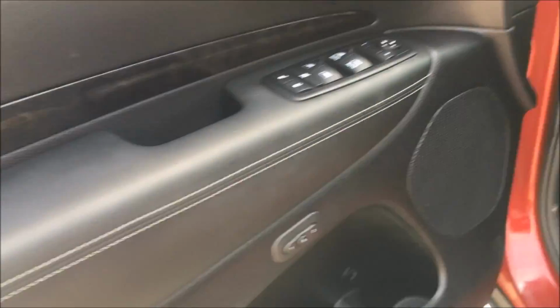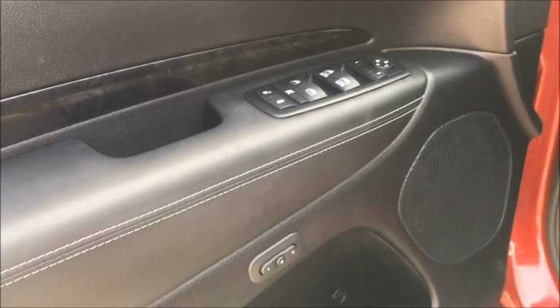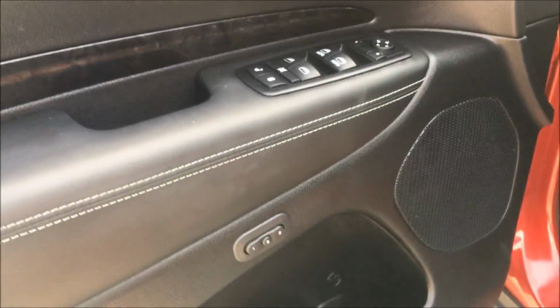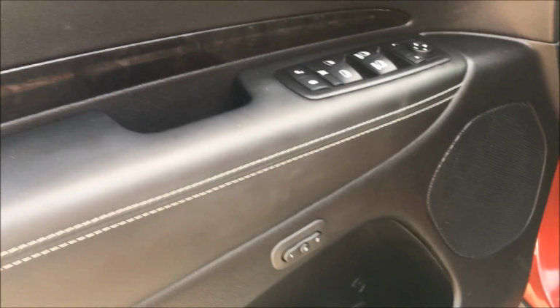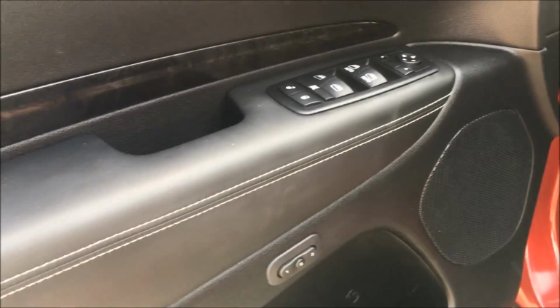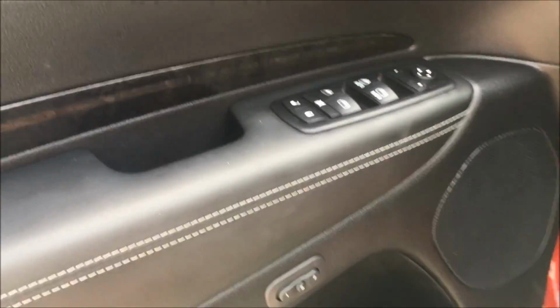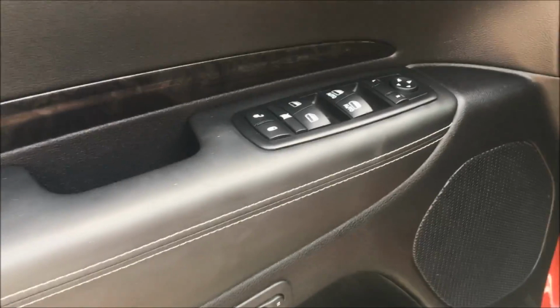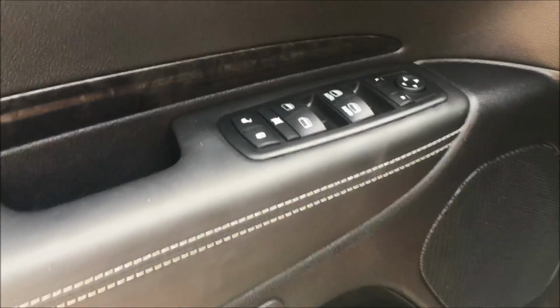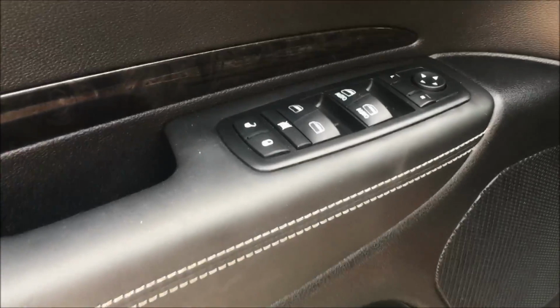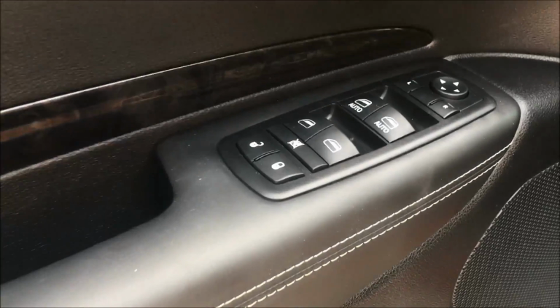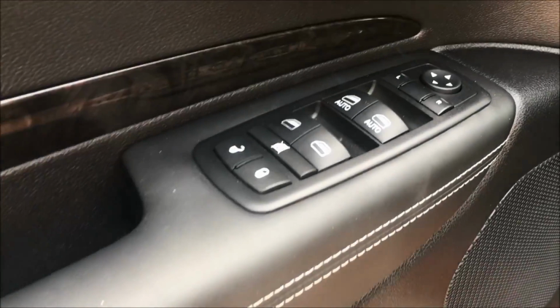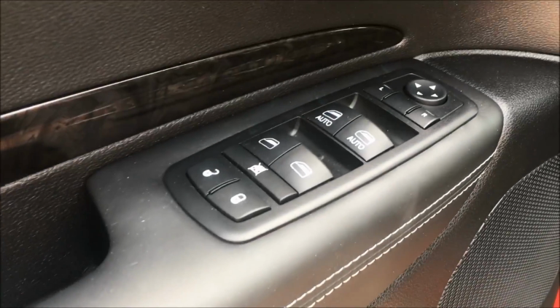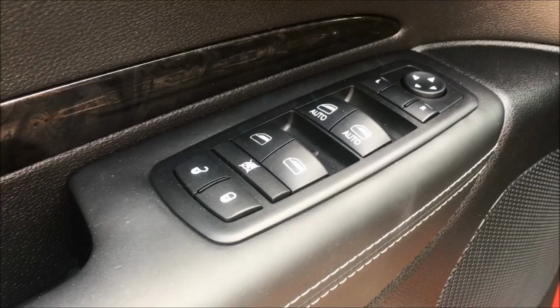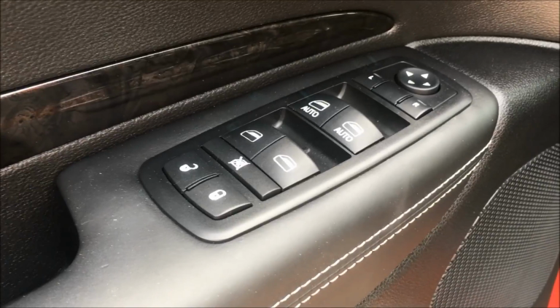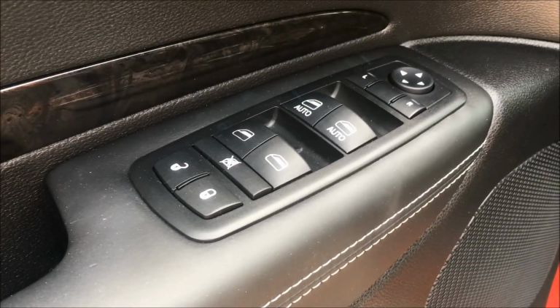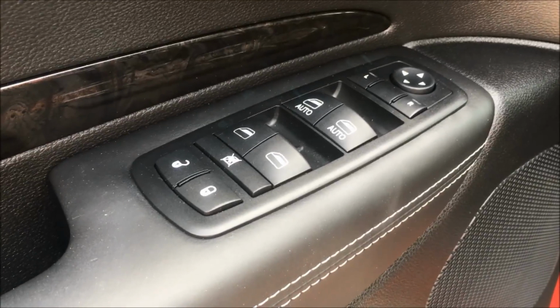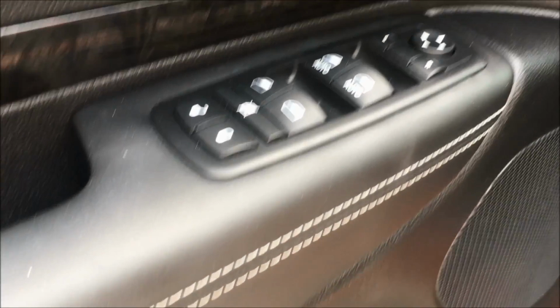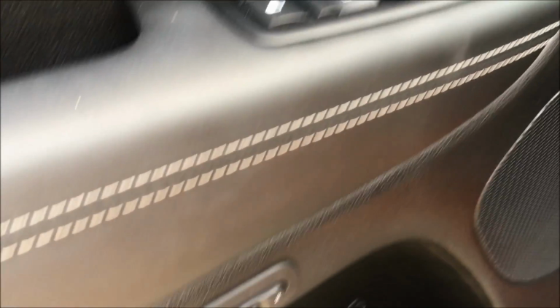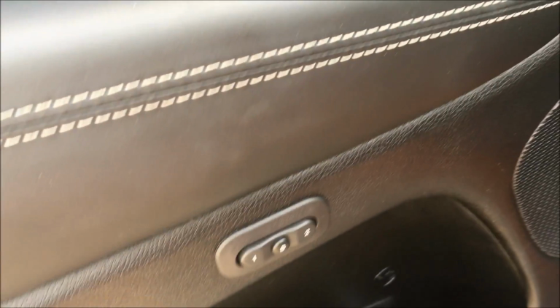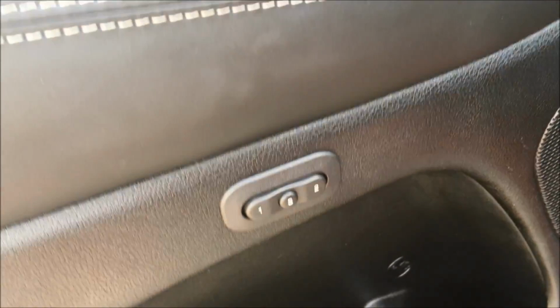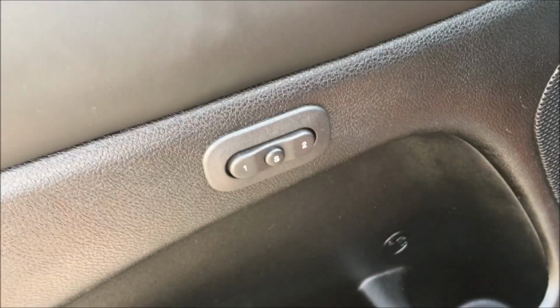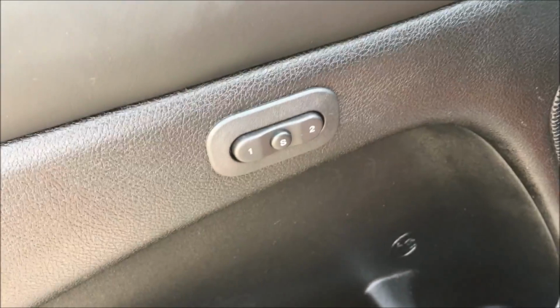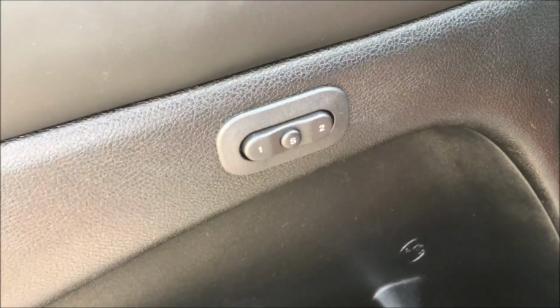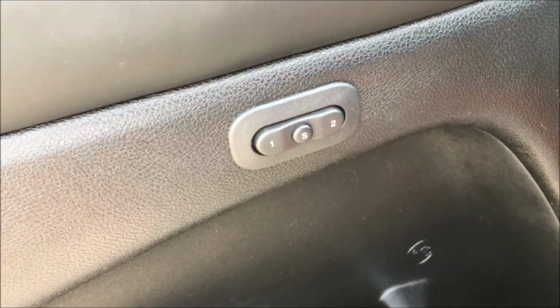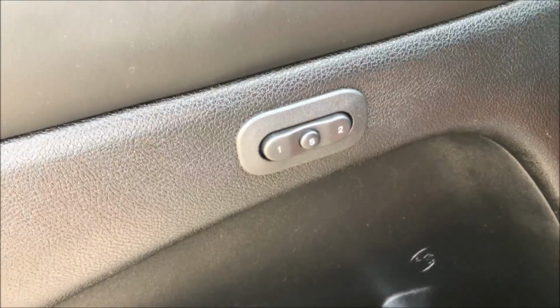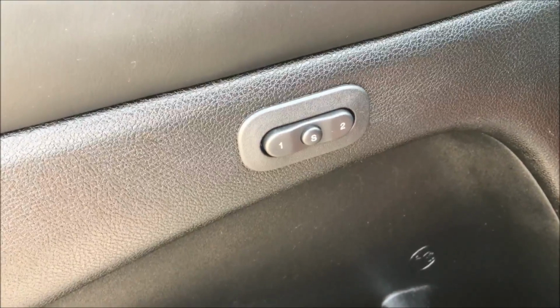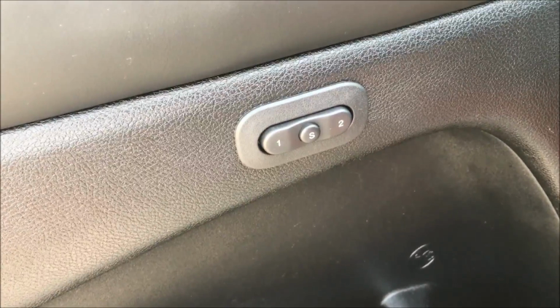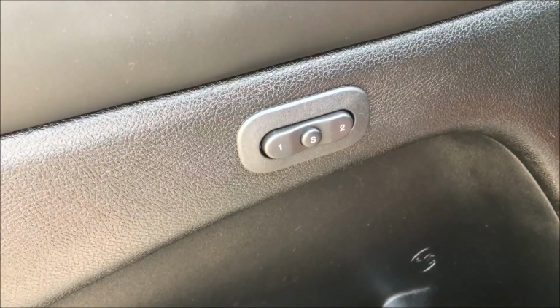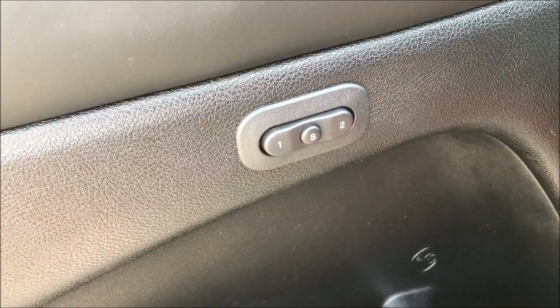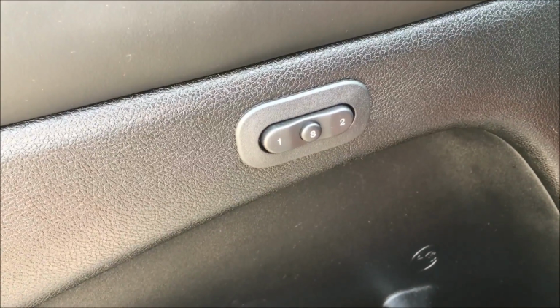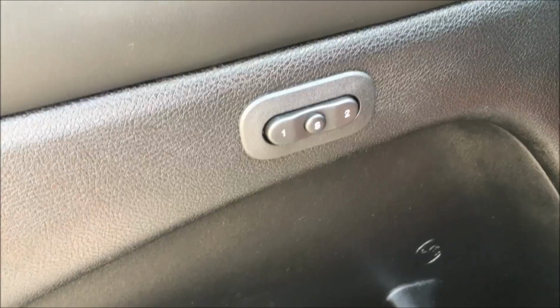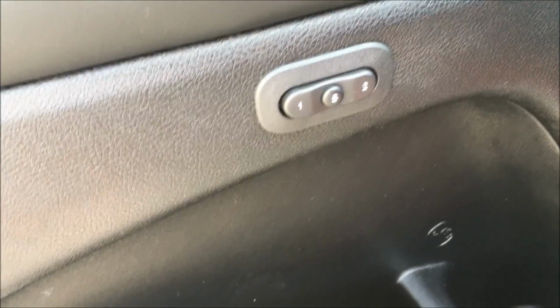Inside the door you'll find your power options including windows, locks, and mirrors. And underneath we have your driver's seat memory settings.